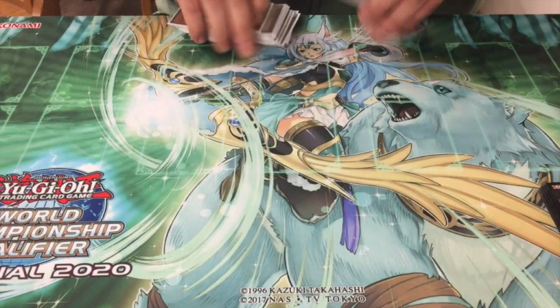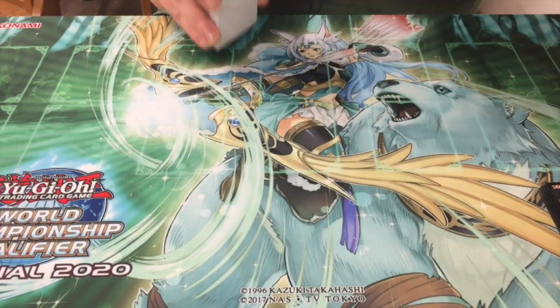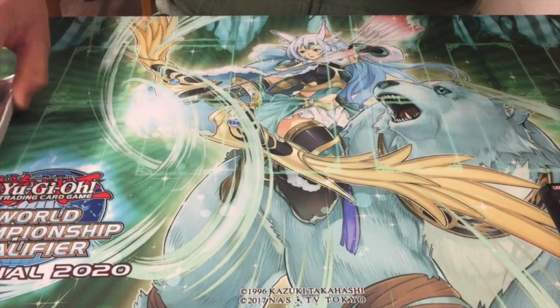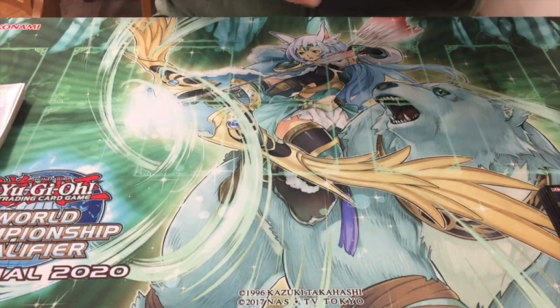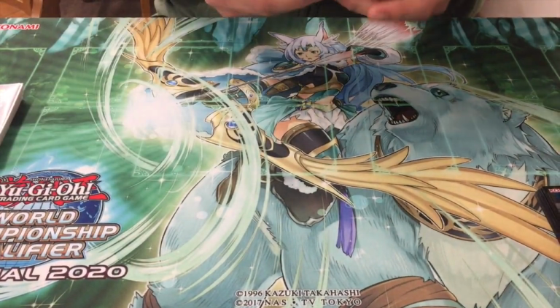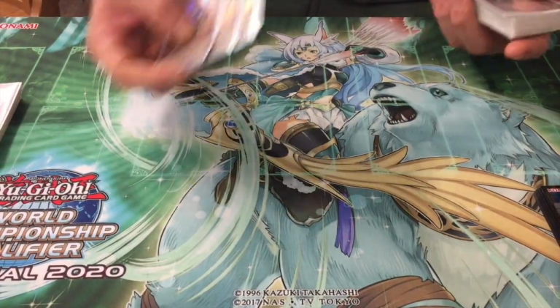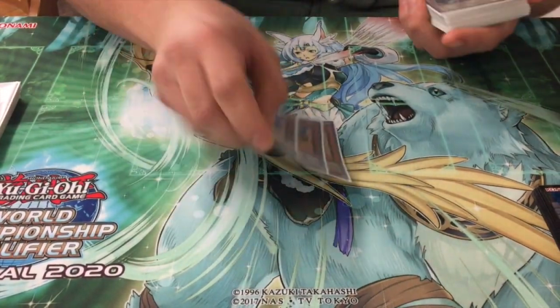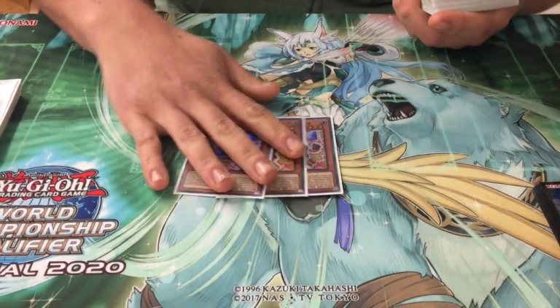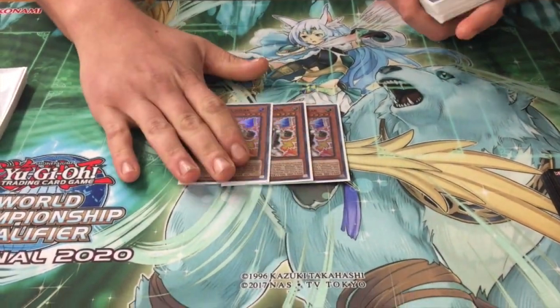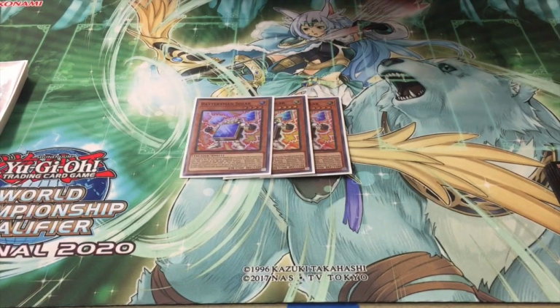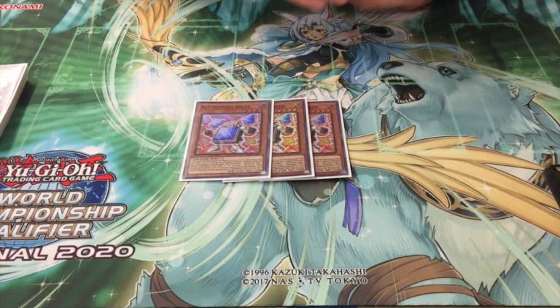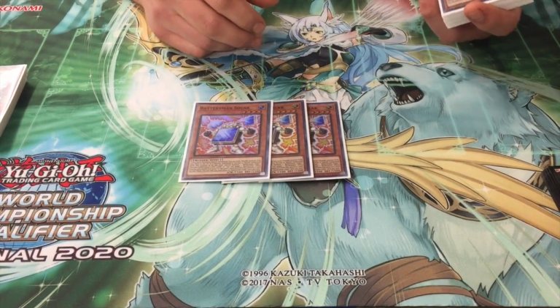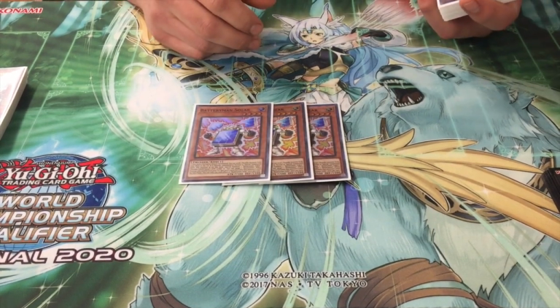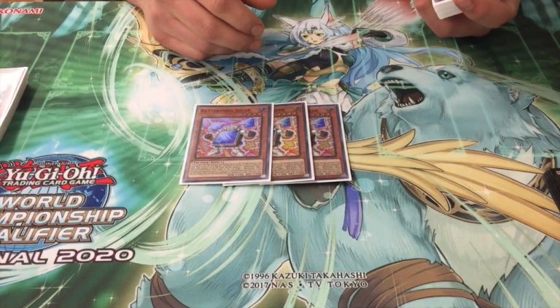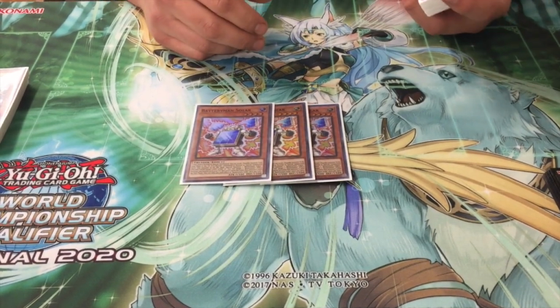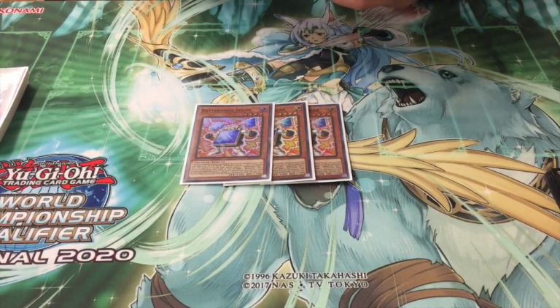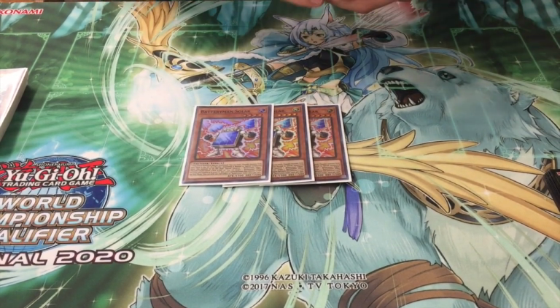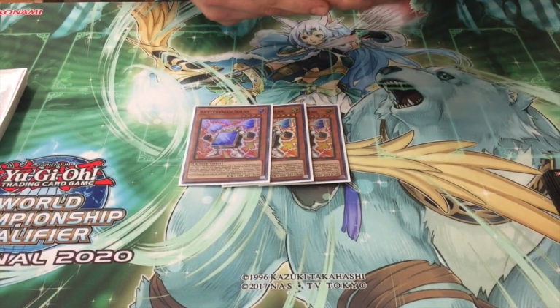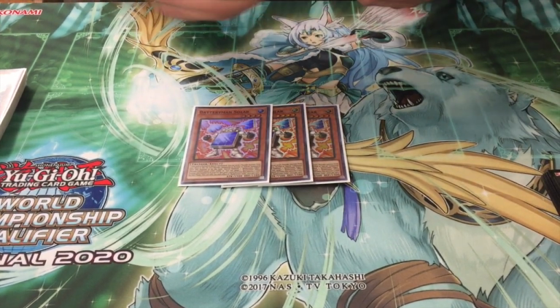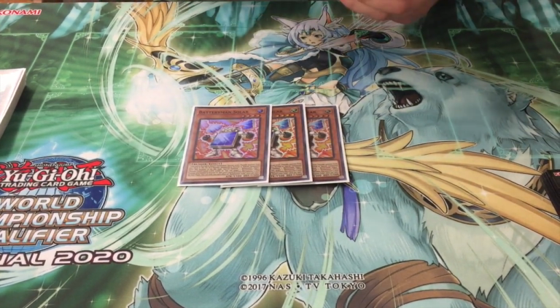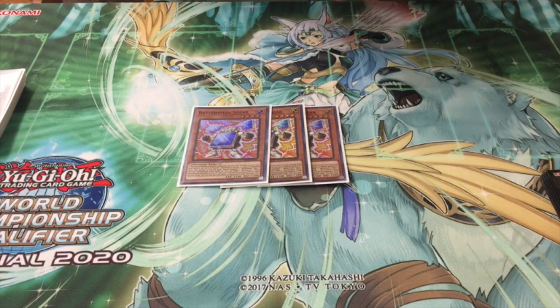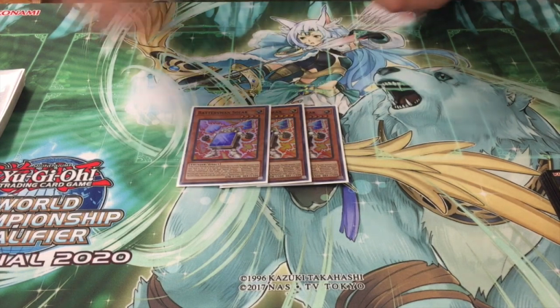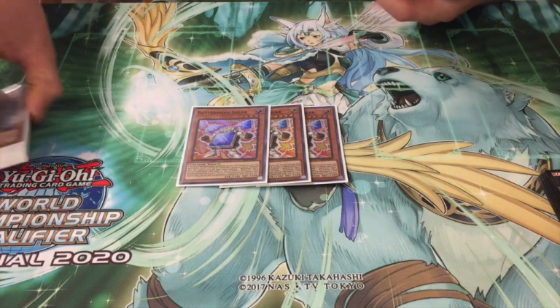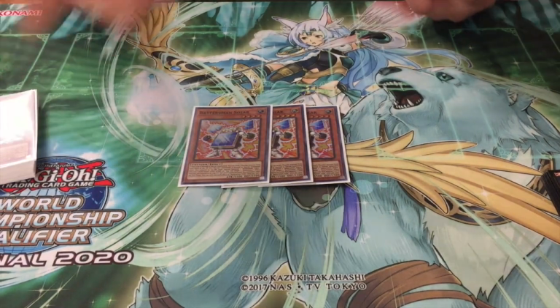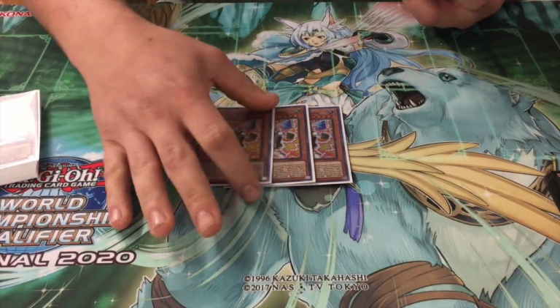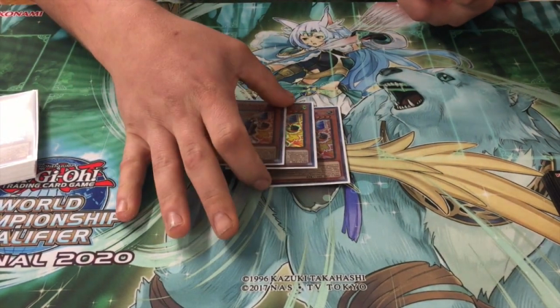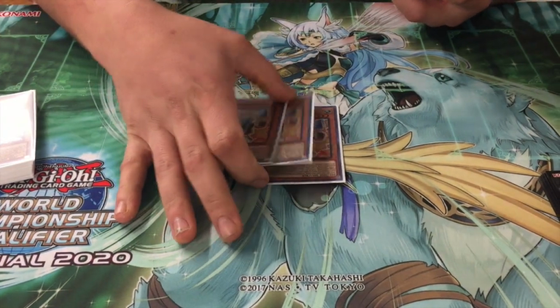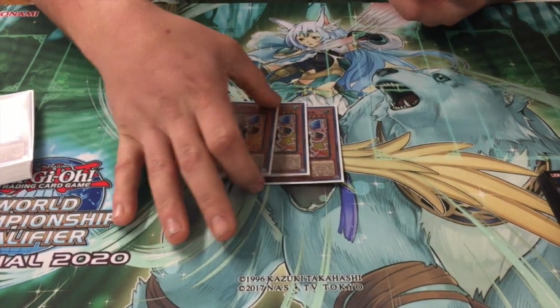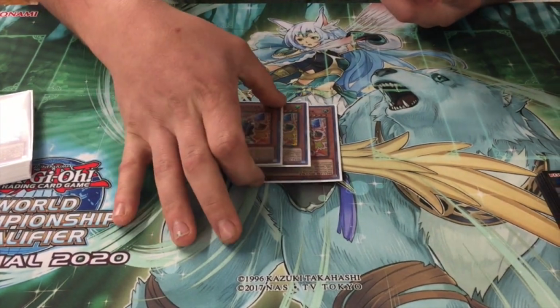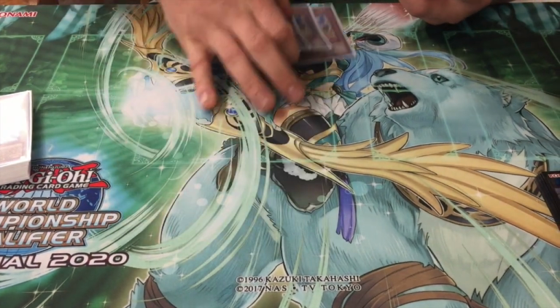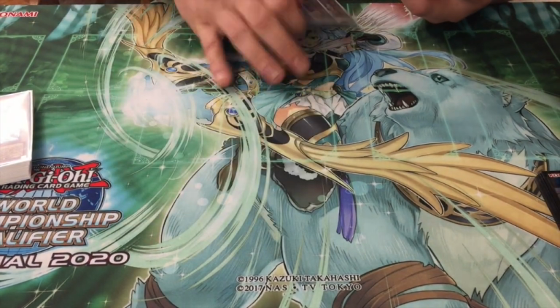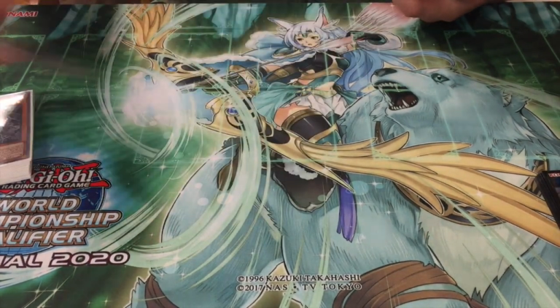As far as anything else, I didn't even play Lupine today. All I played was just the Solars. I just felt like this was the best. I didn't want to Normal Summon Solar into a back row, so I played Instant Fusion over that. You'll see that later in the profile. So that's it for the Thunder Dragon stuff.